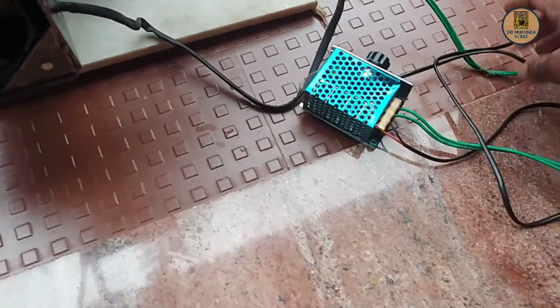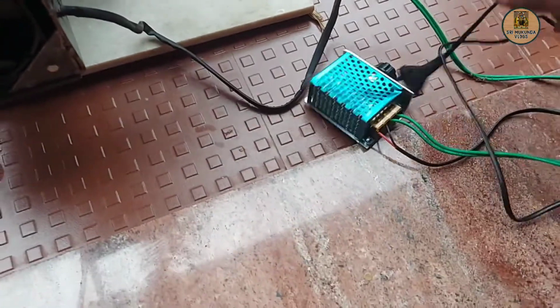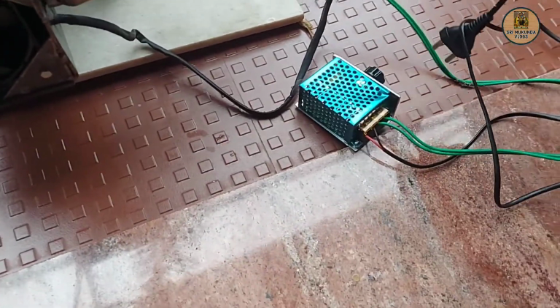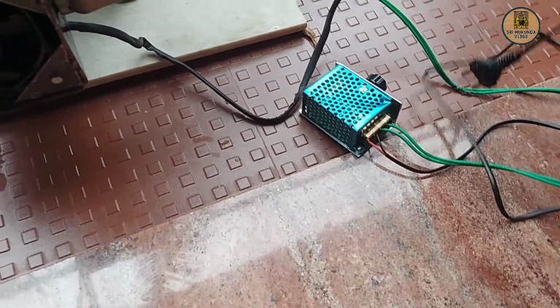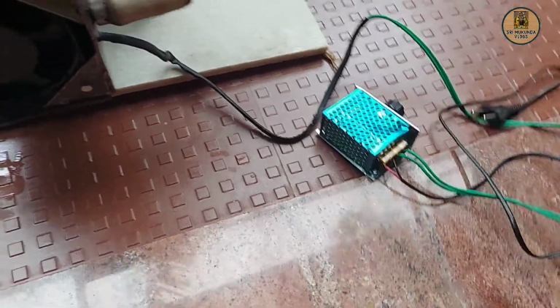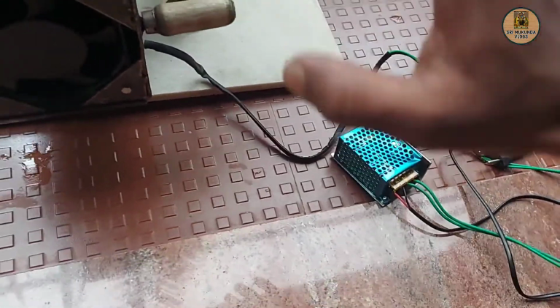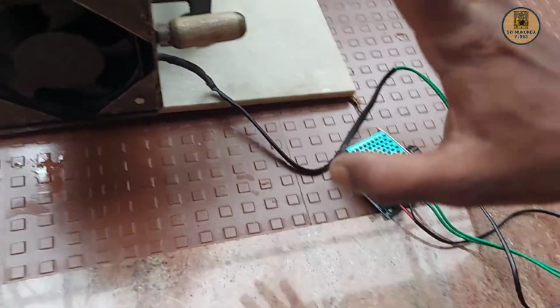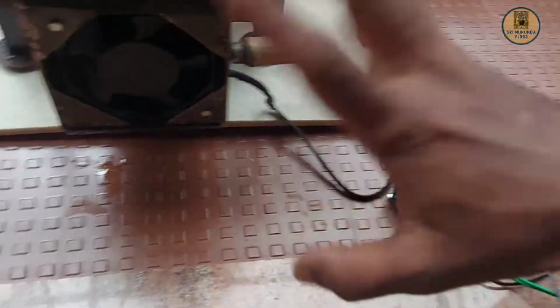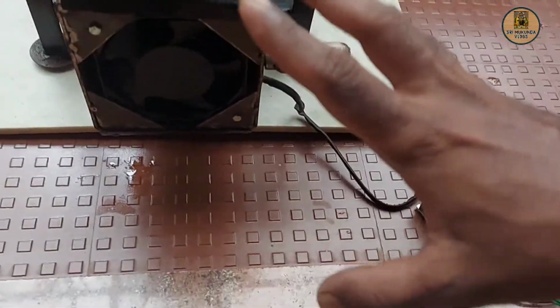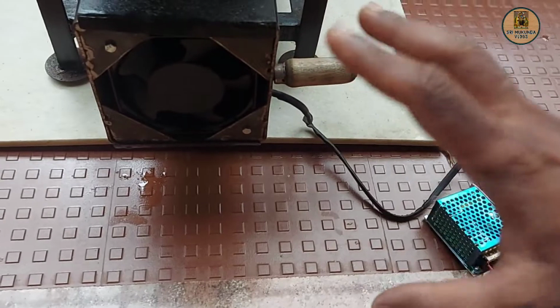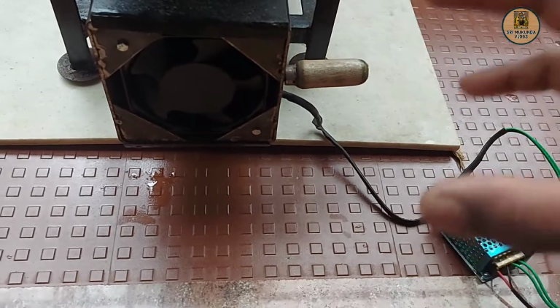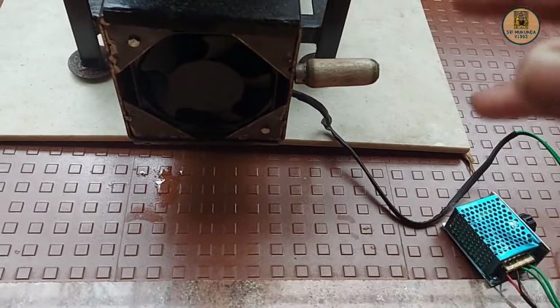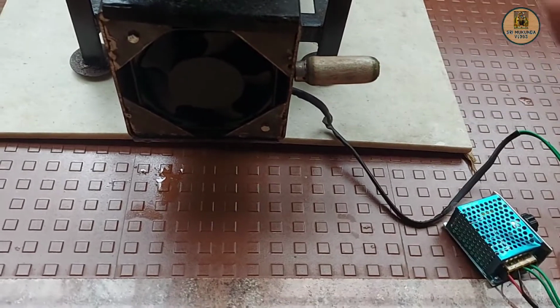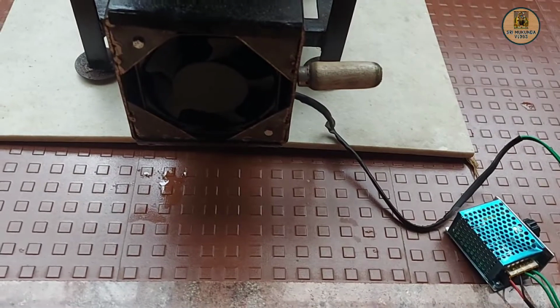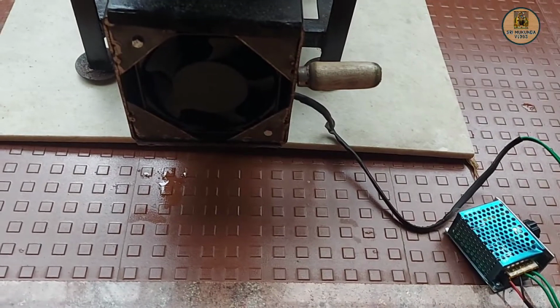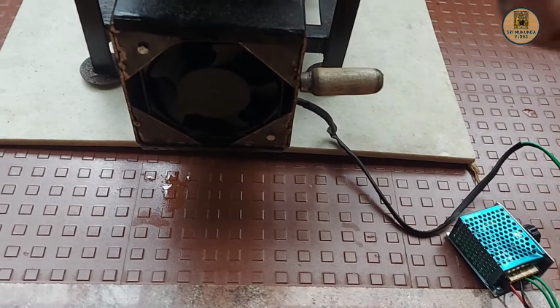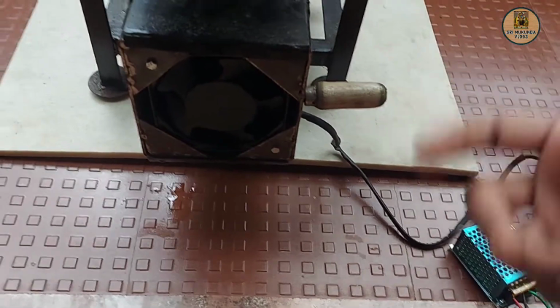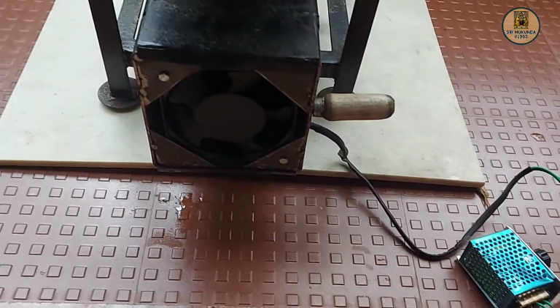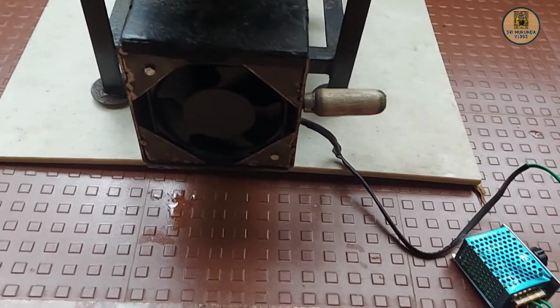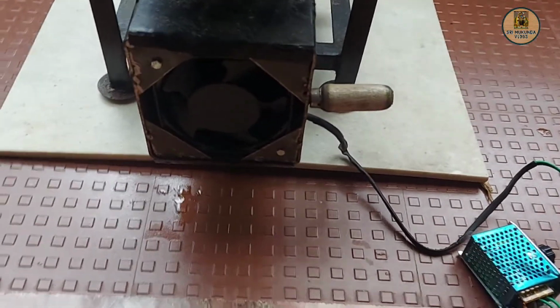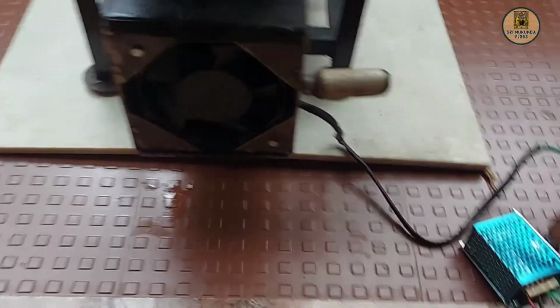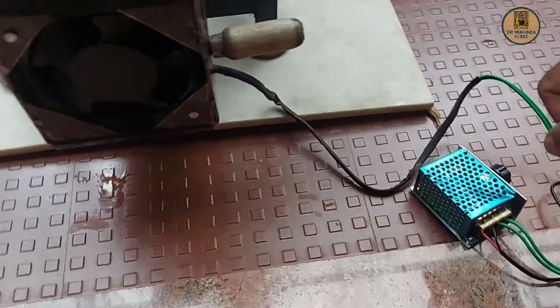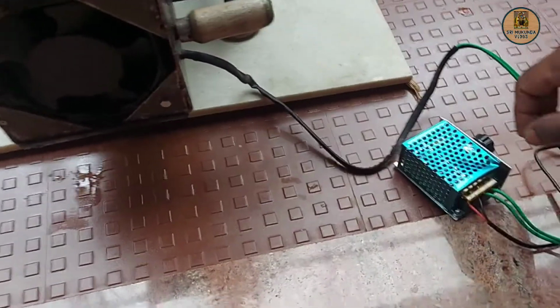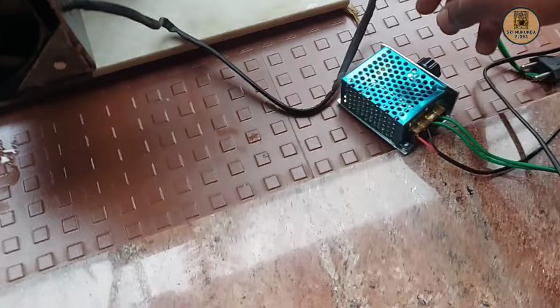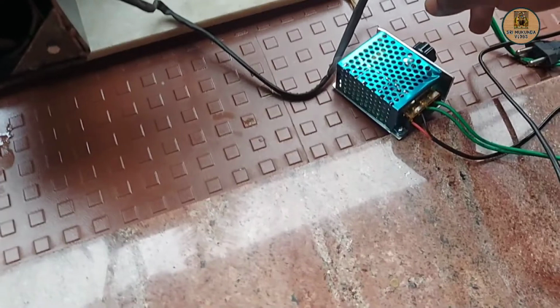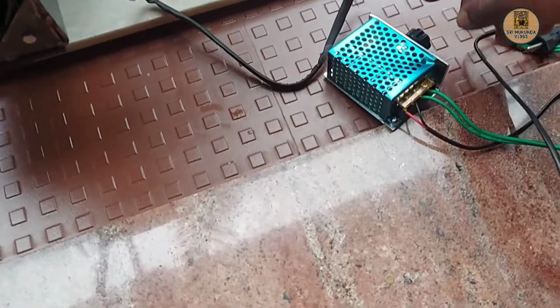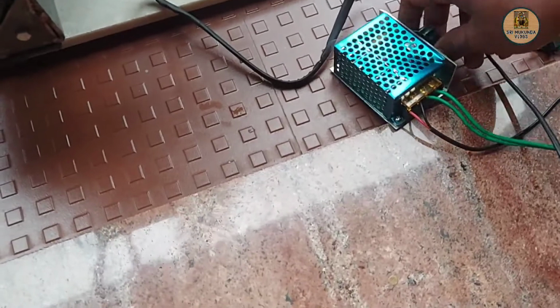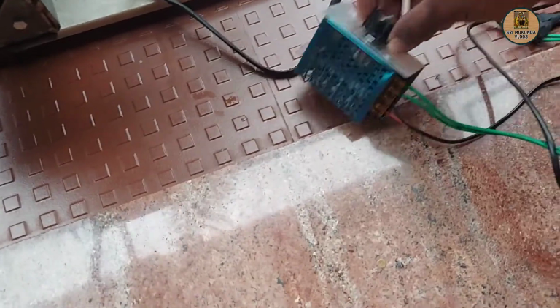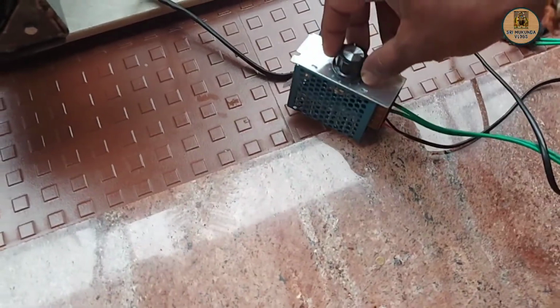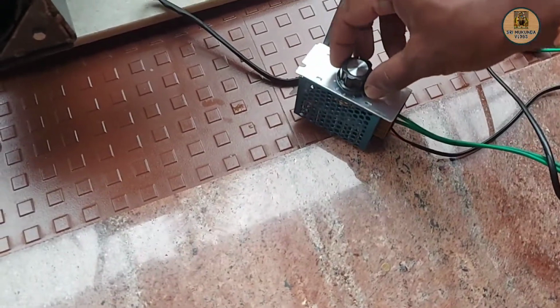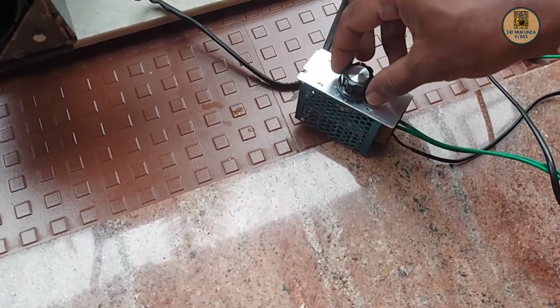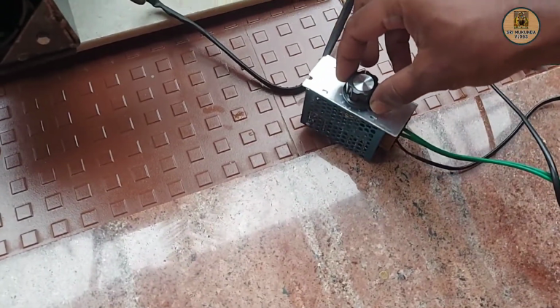Let's put the plug in. Now the fan works here. You can put the gas in full. Let's put the fan here. This is the controller — you can select the speed.